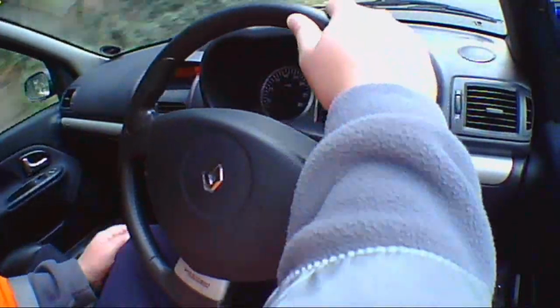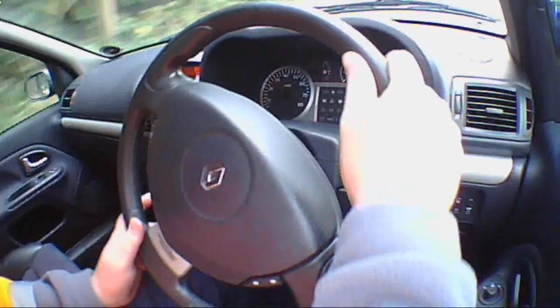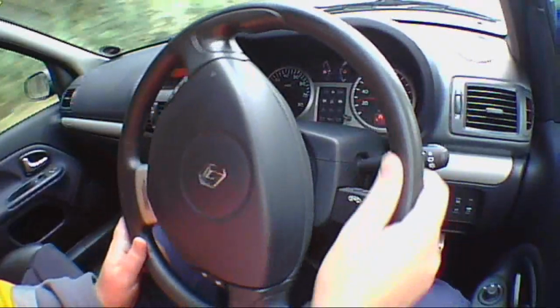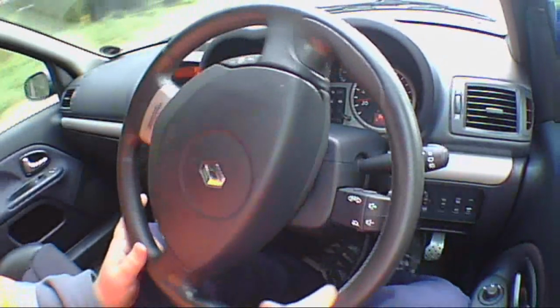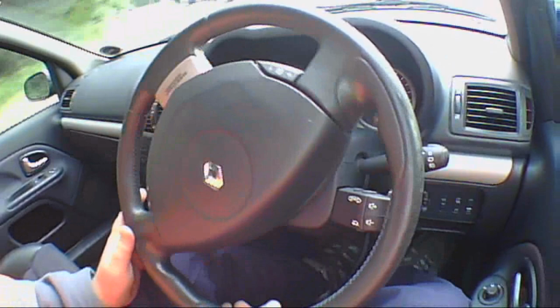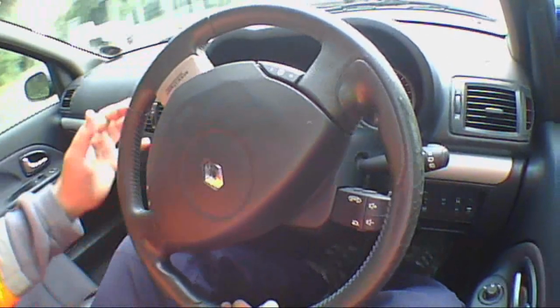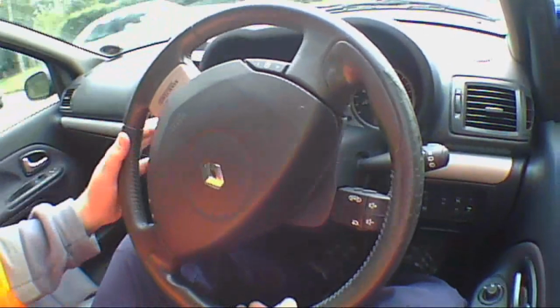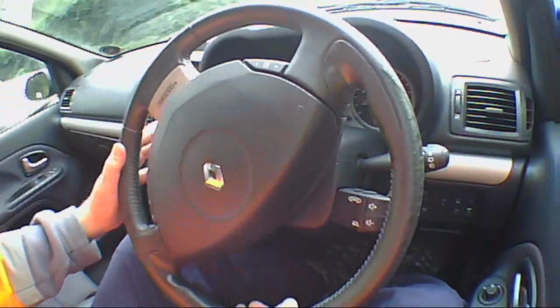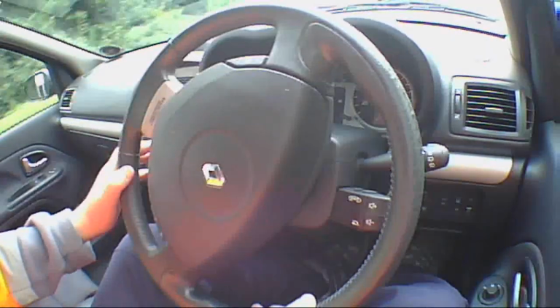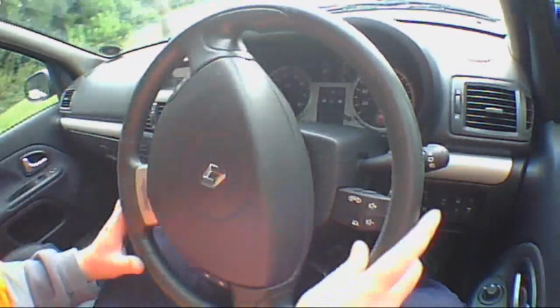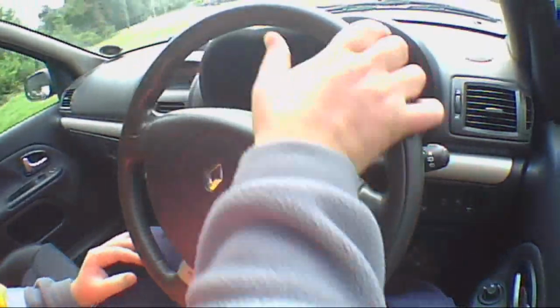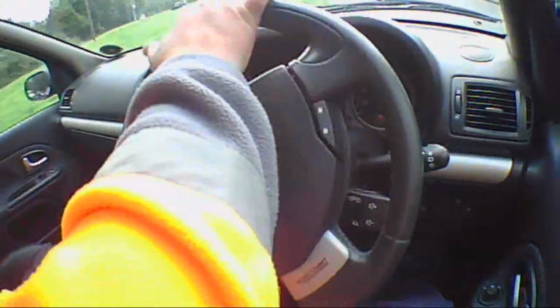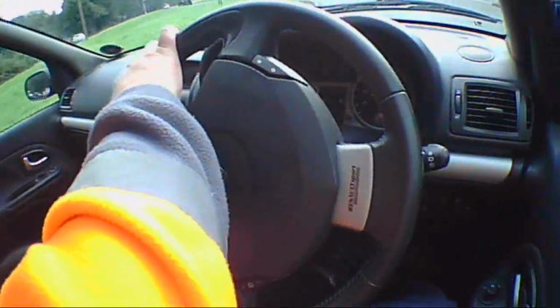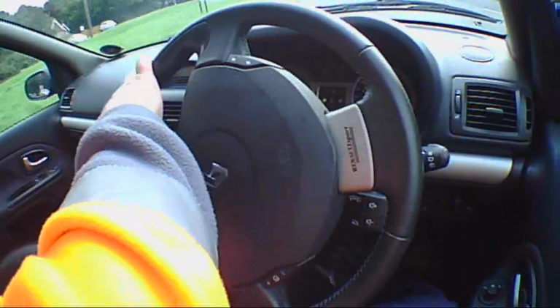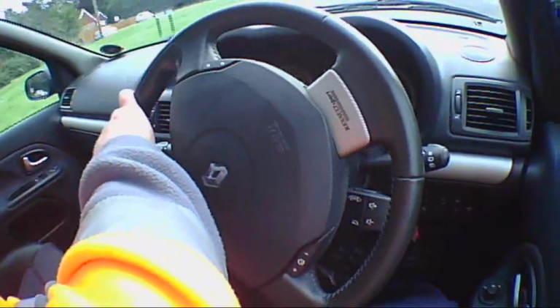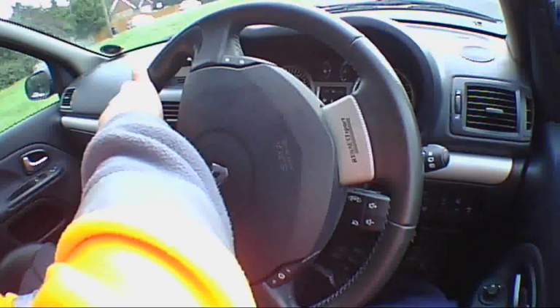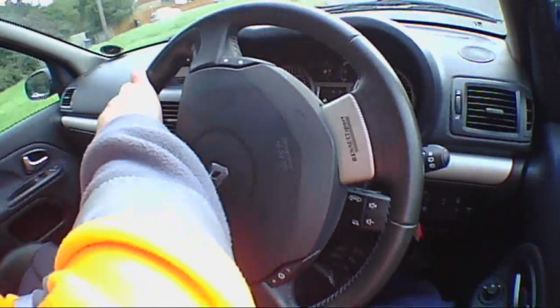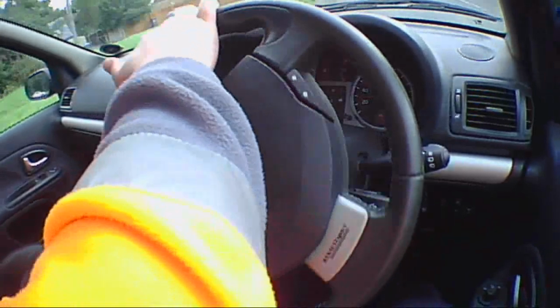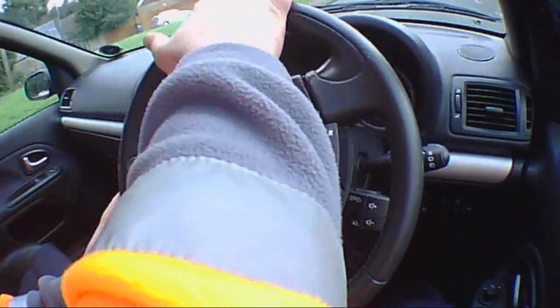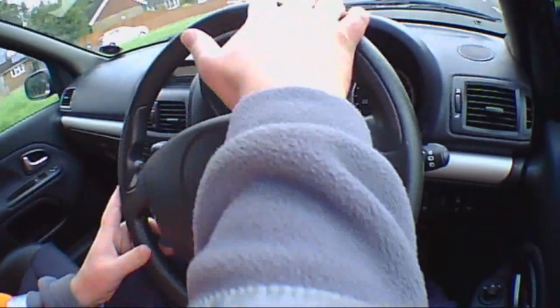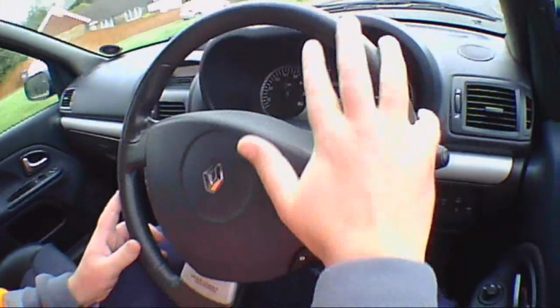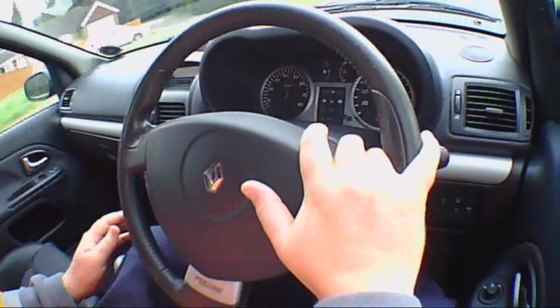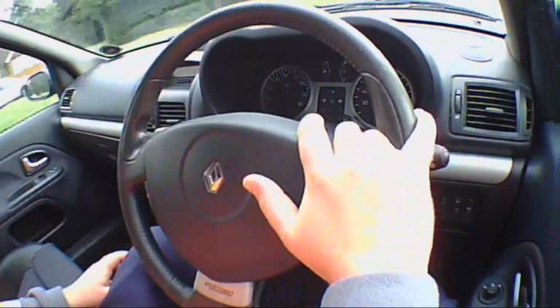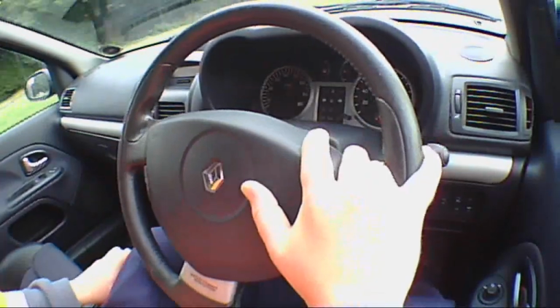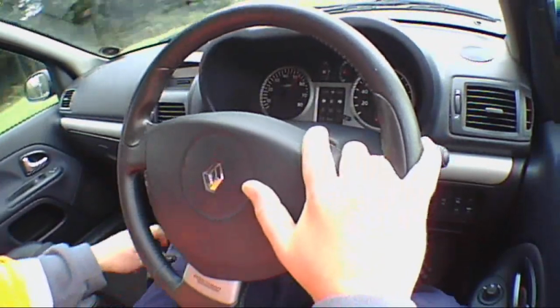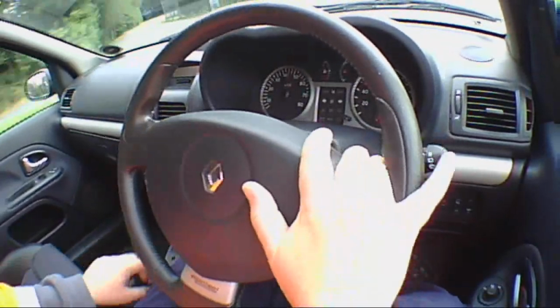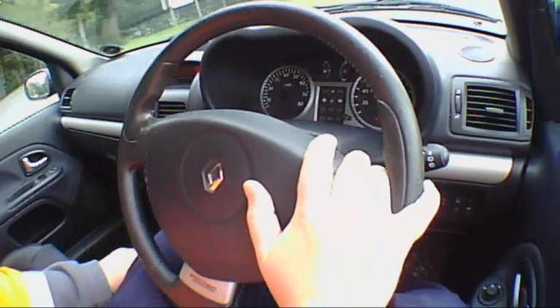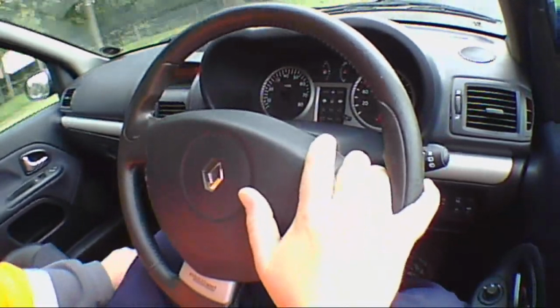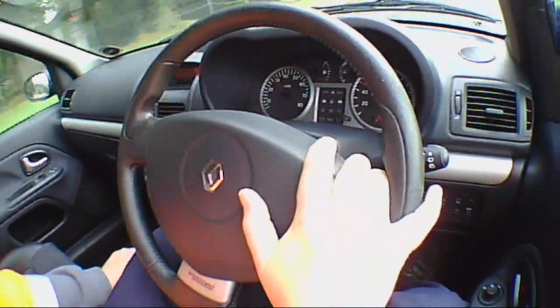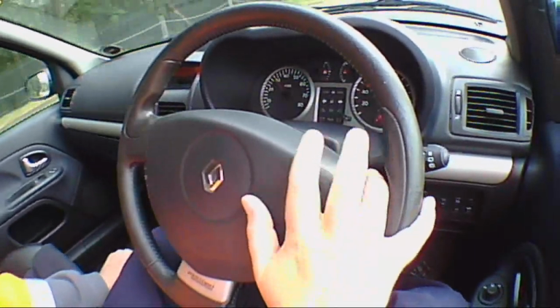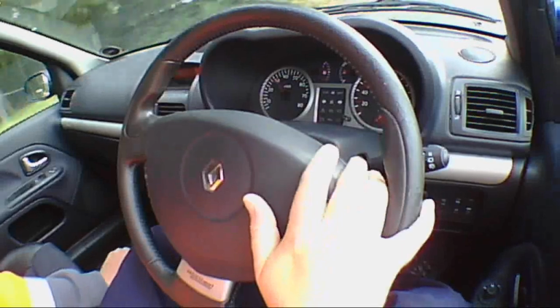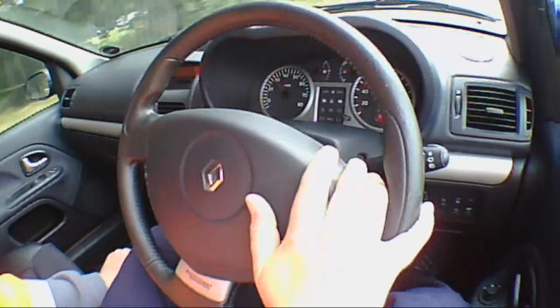The best place to try that is coming out of a corner. So as I come out of the corner now and accelerate - yeah, that's not too bad. I can't complain about that.